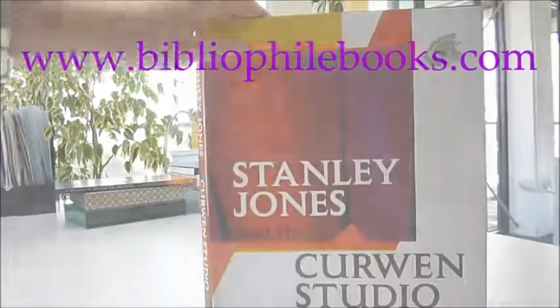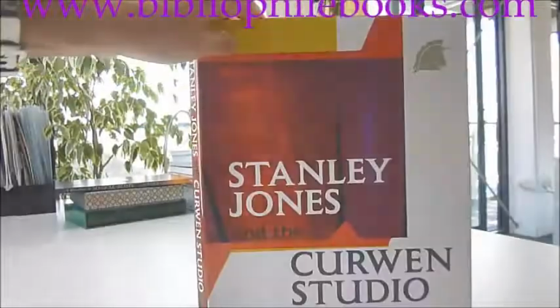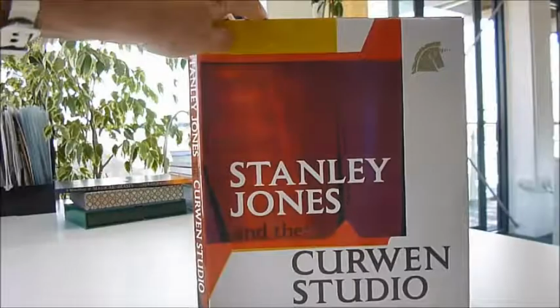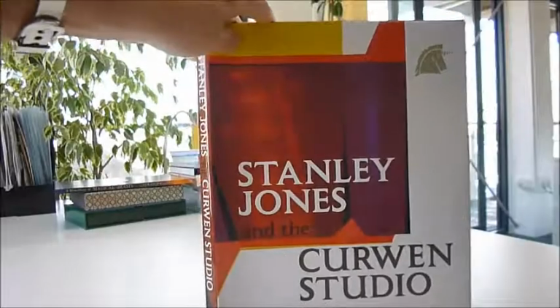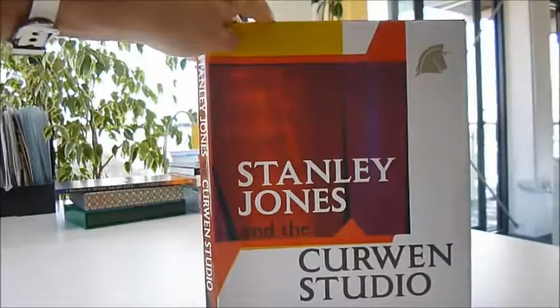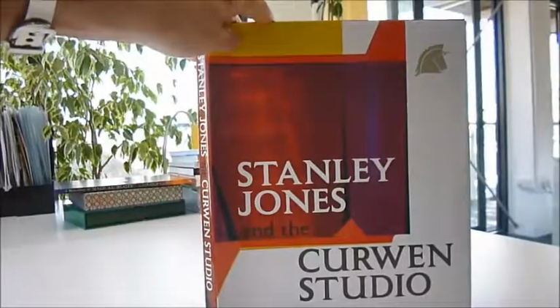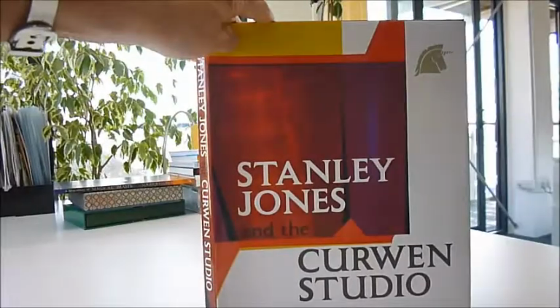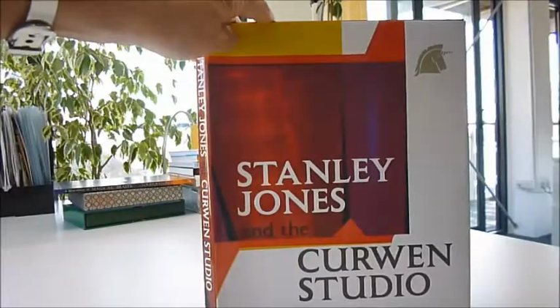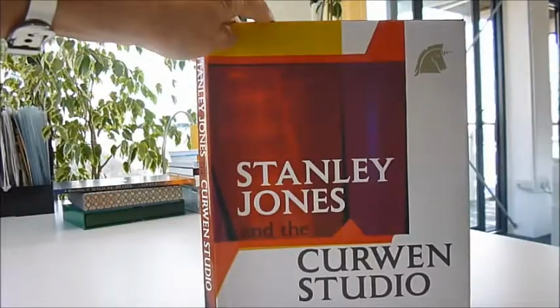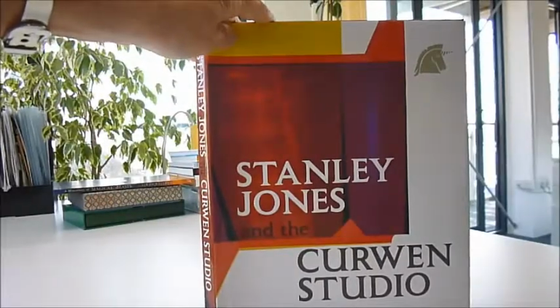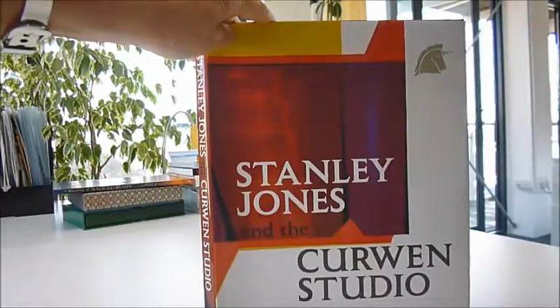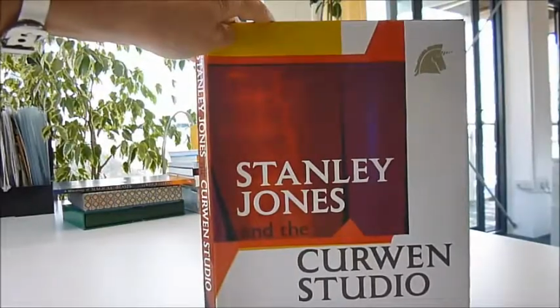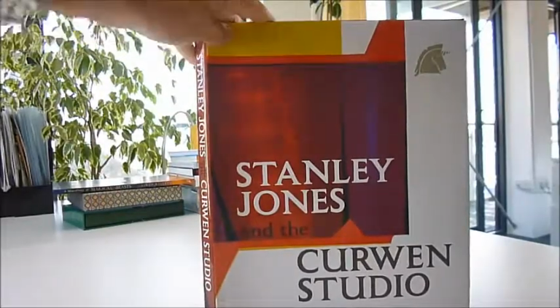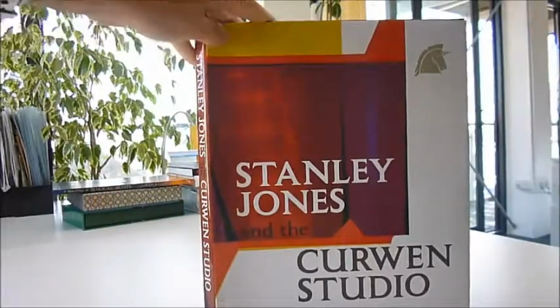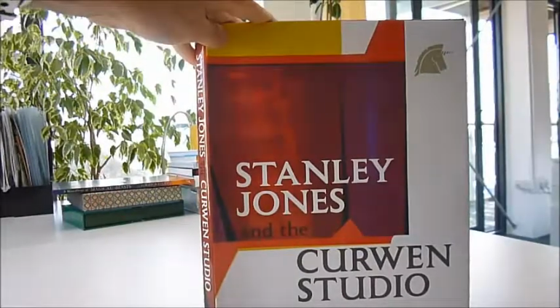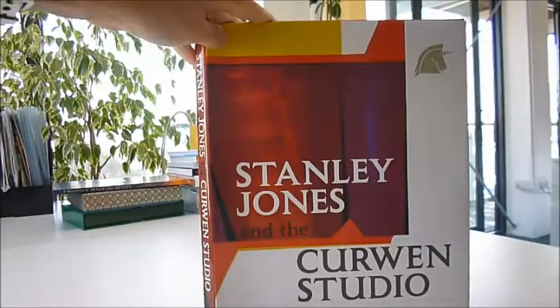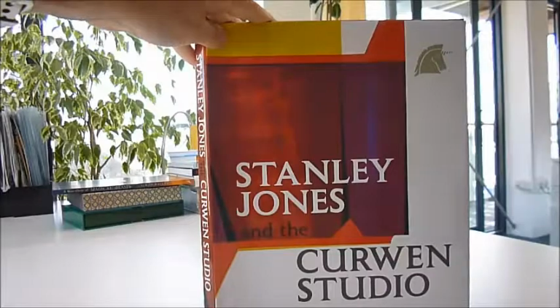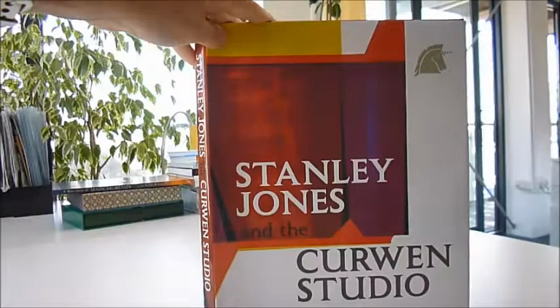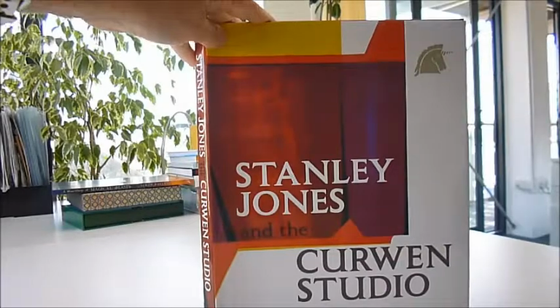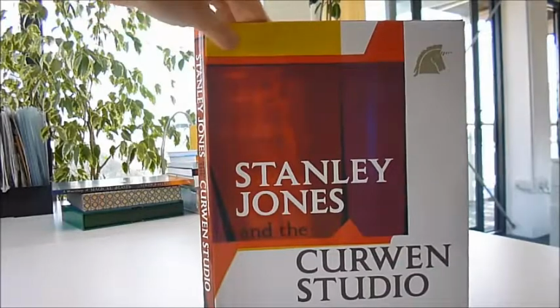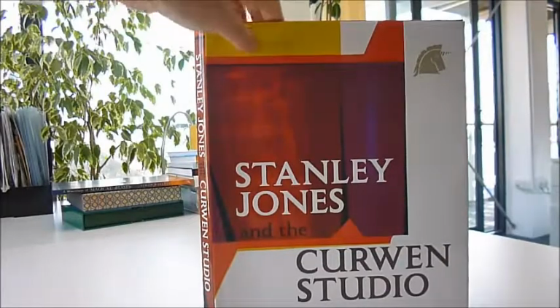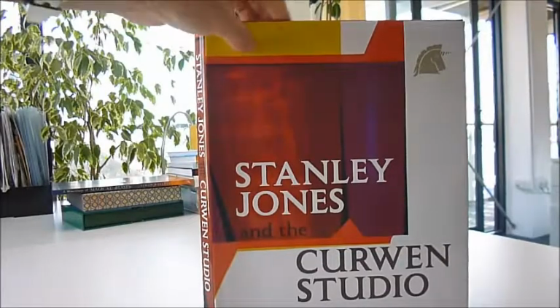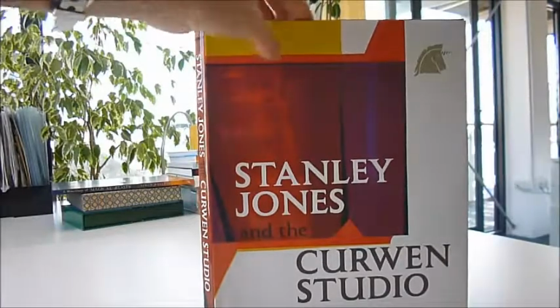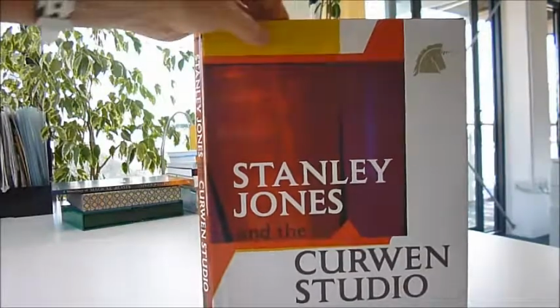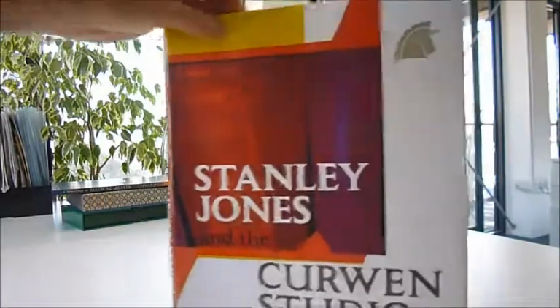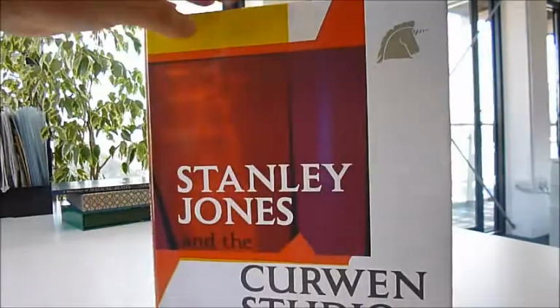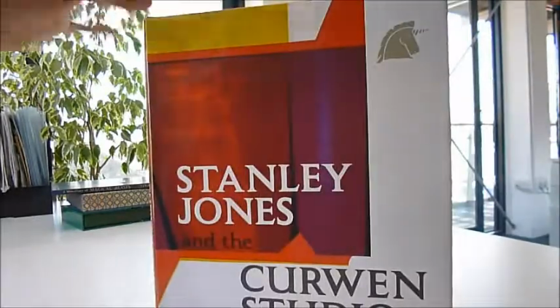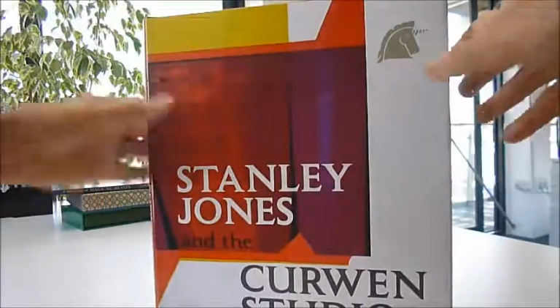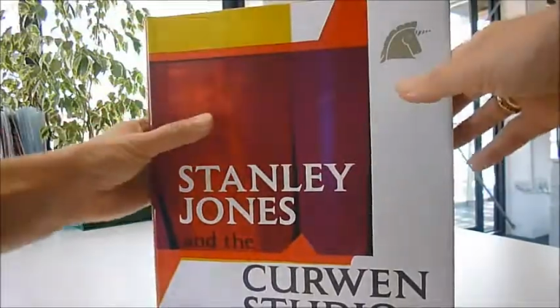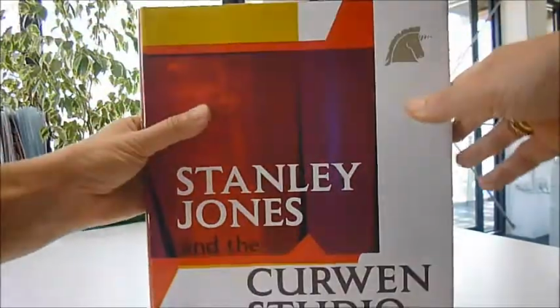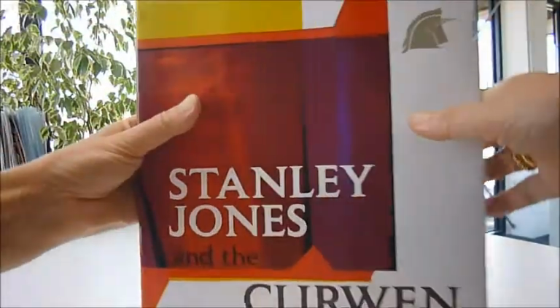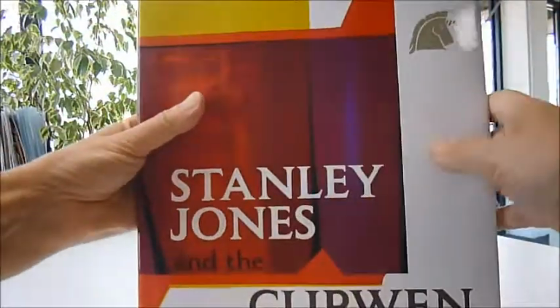Stanley Jones and the Curwen Studio was published at £45 and this is the first time discount through bibliophilebooks.com, down to just £10.